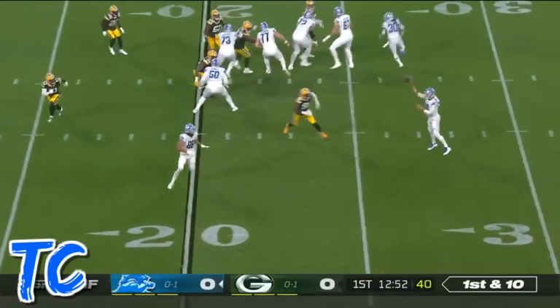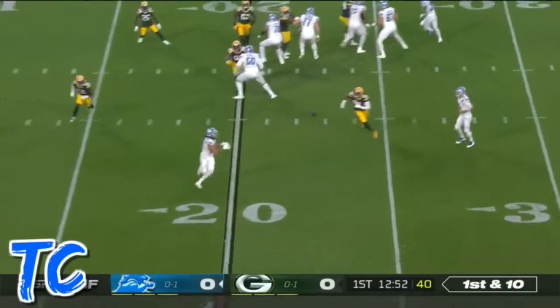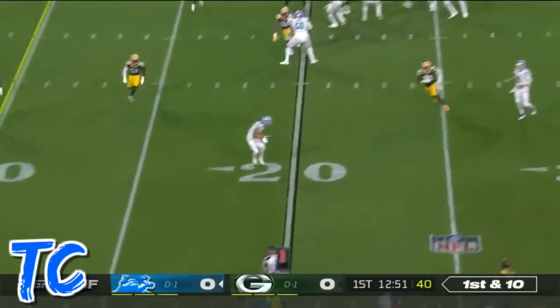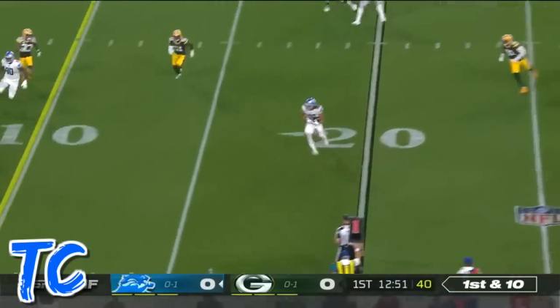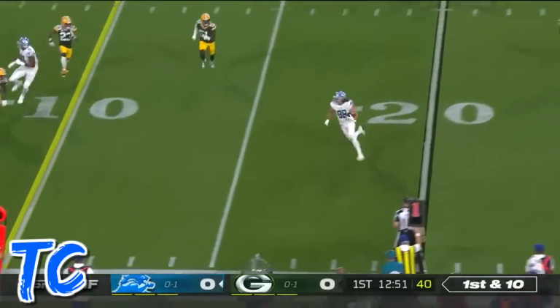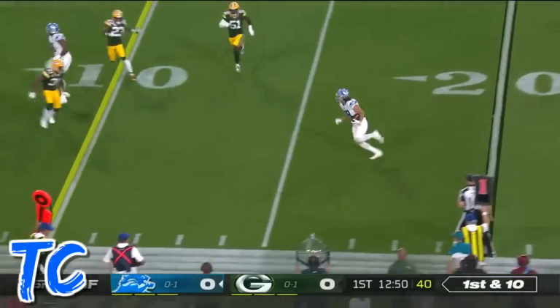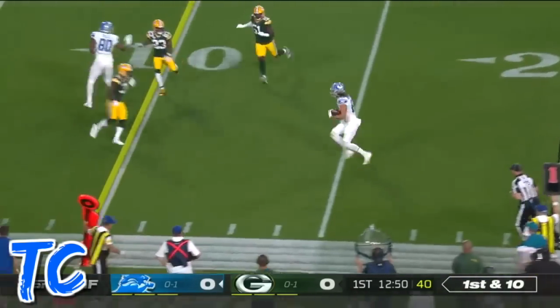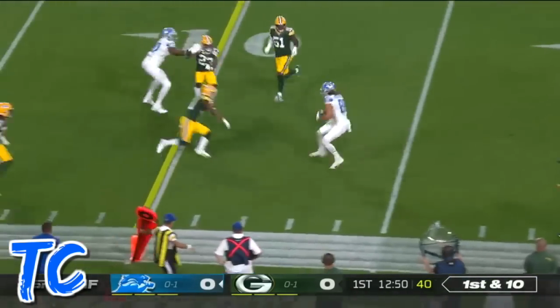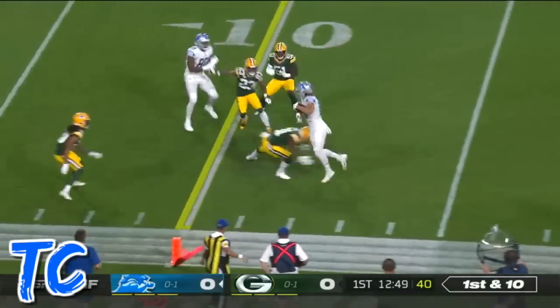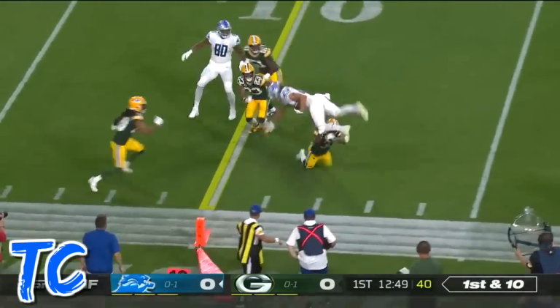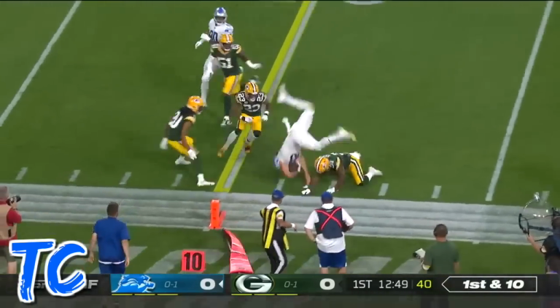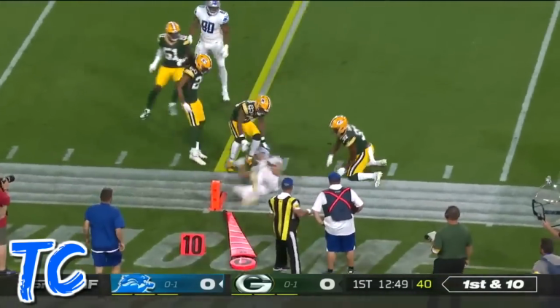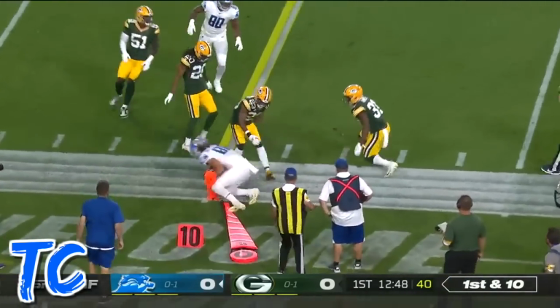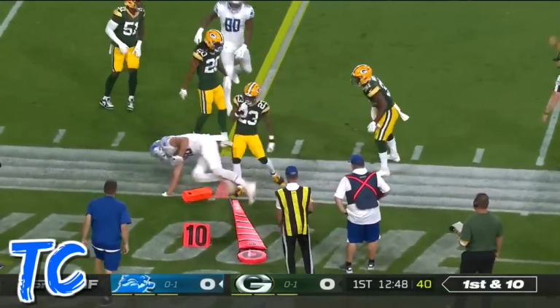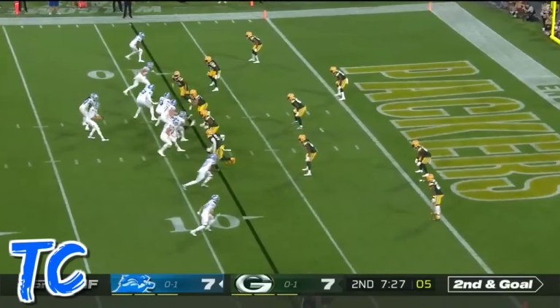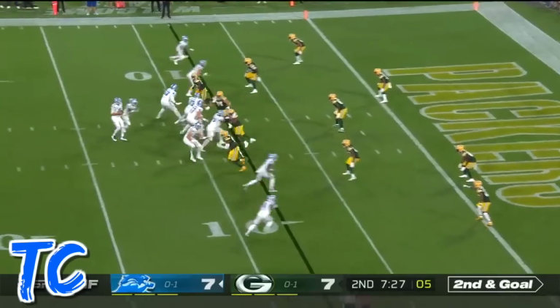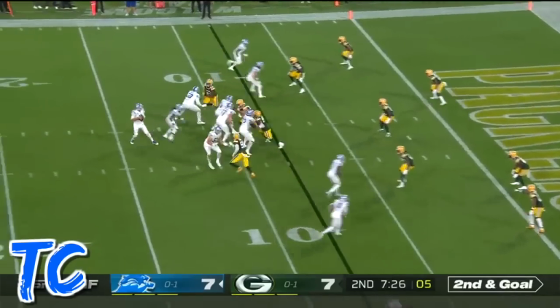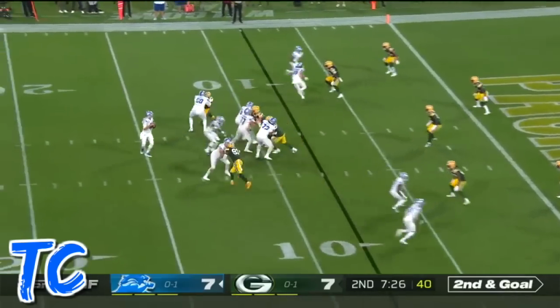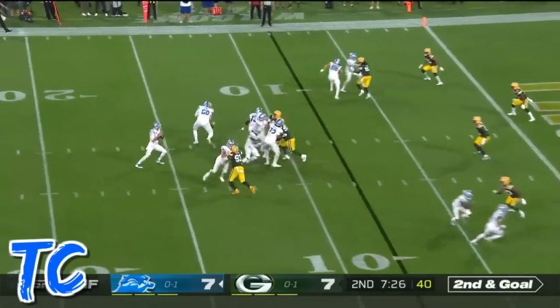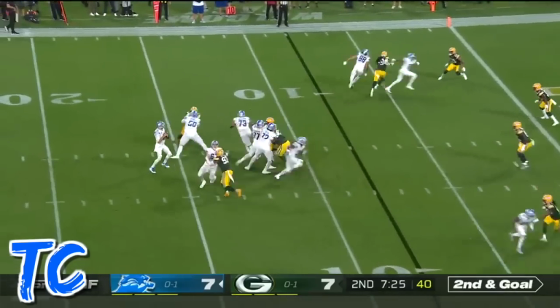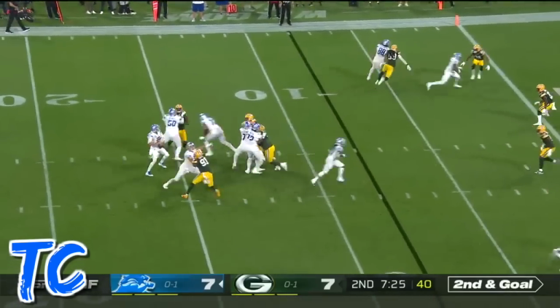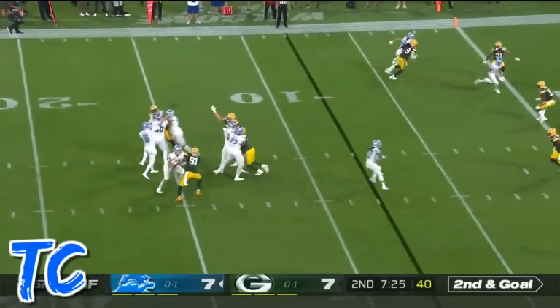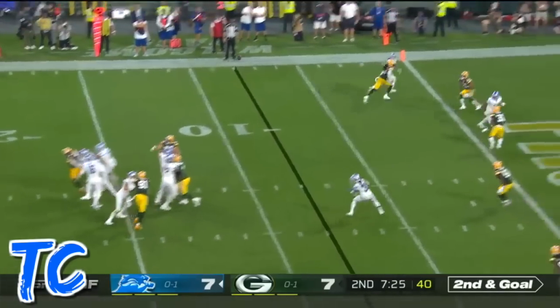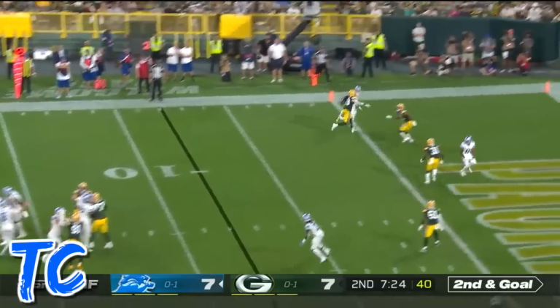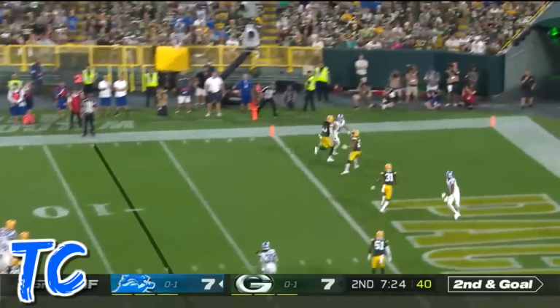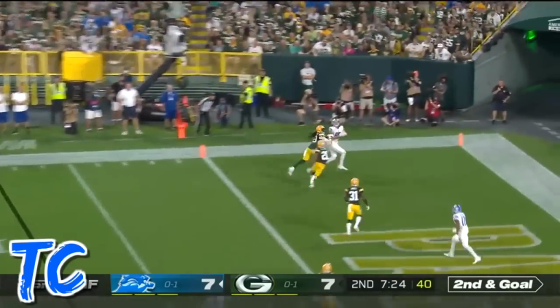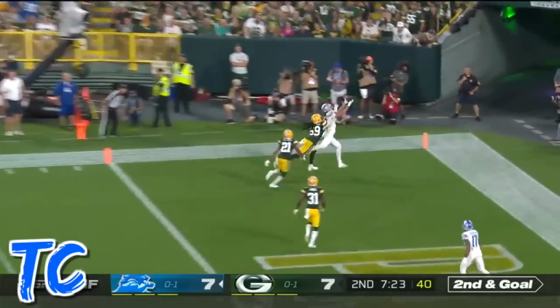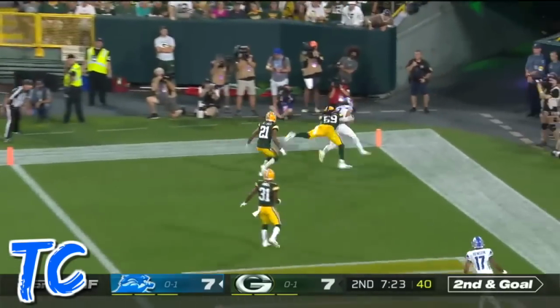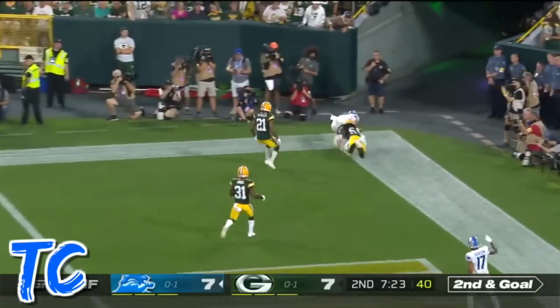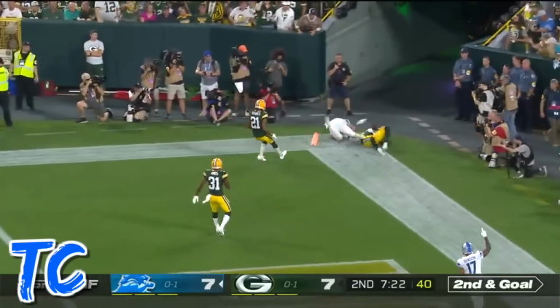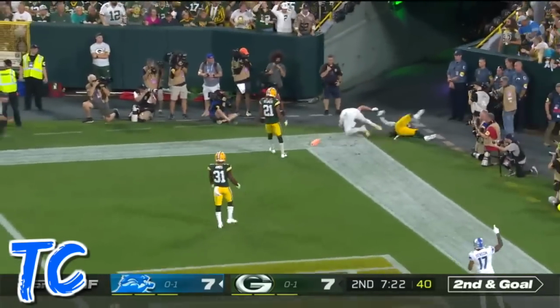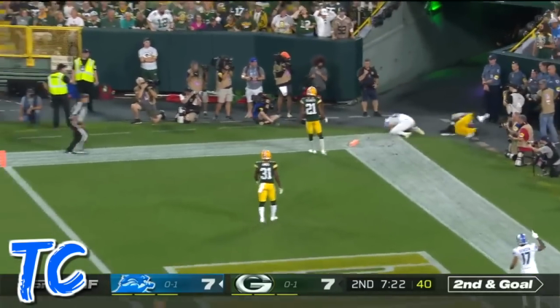Off the play fake, get it to TJ Hawkinson, the tight end. Looking at the goal. Goff throwing to the end zone — it is caught.